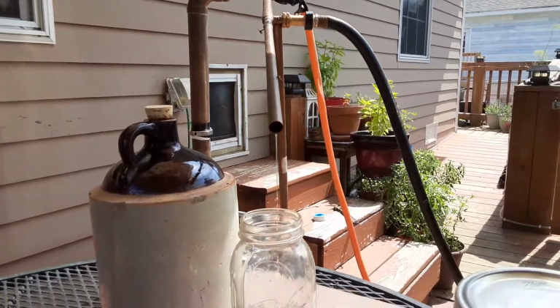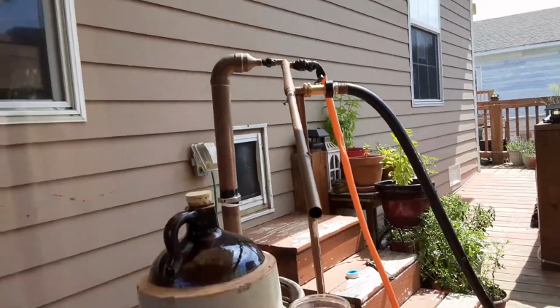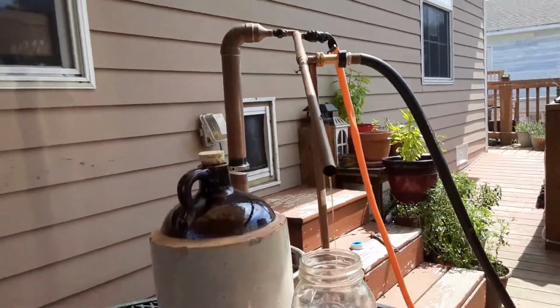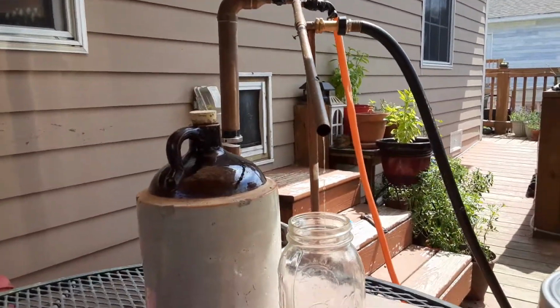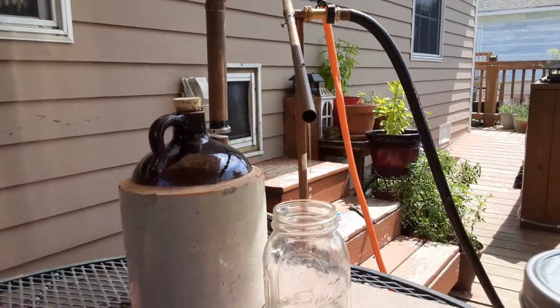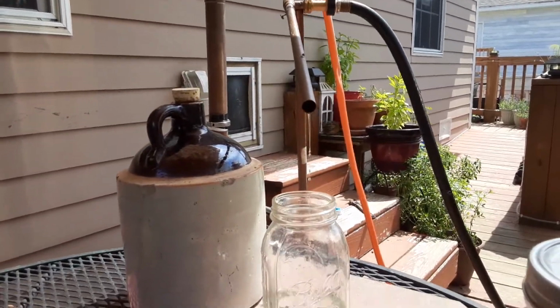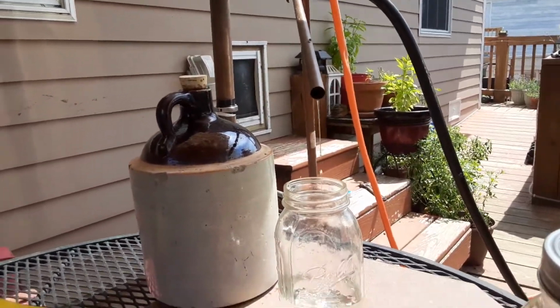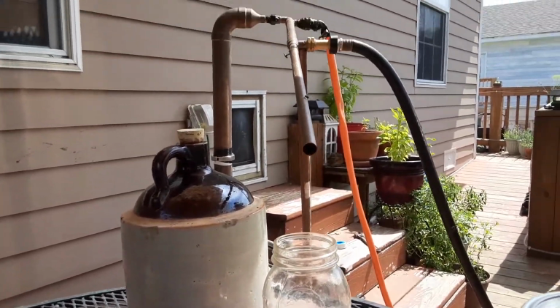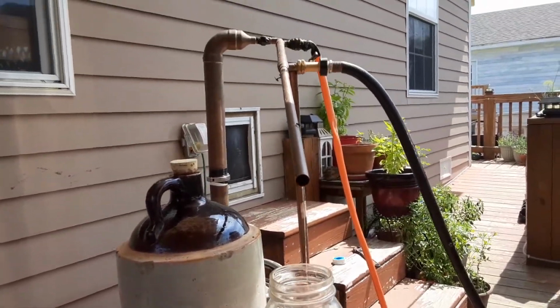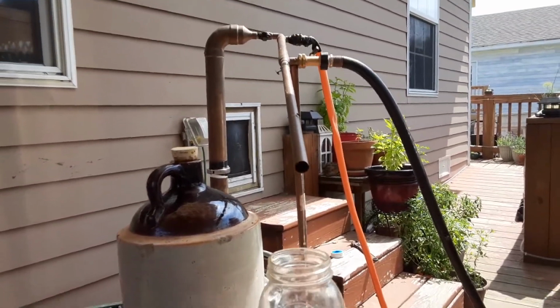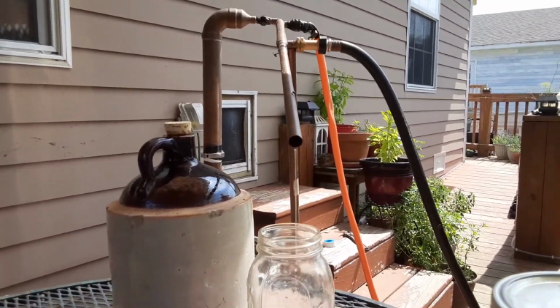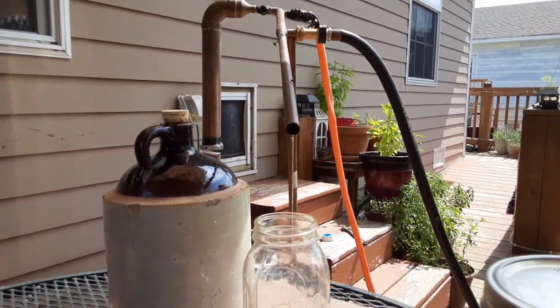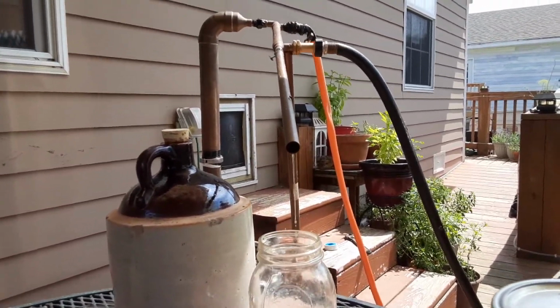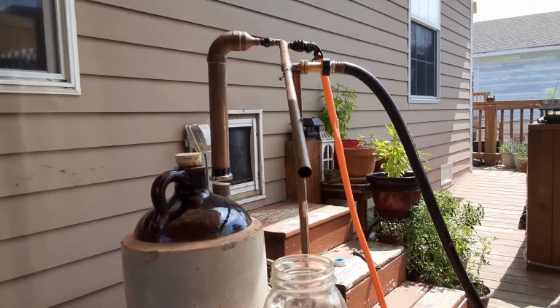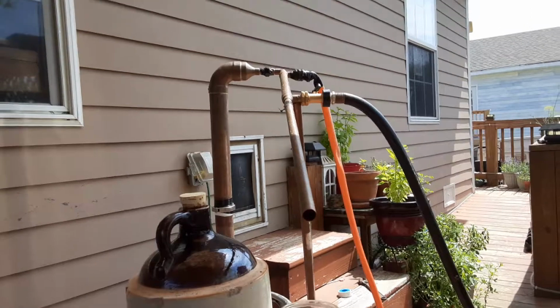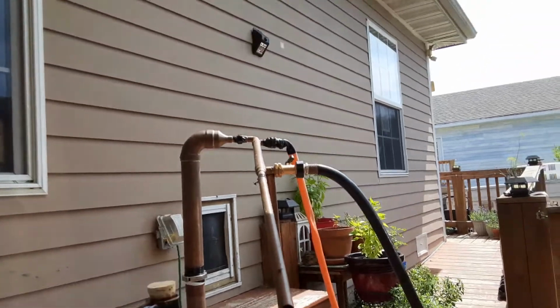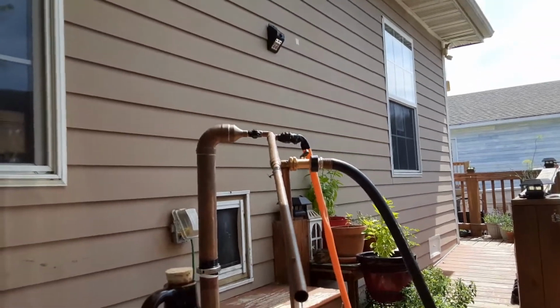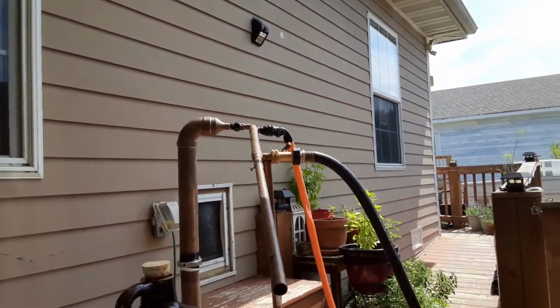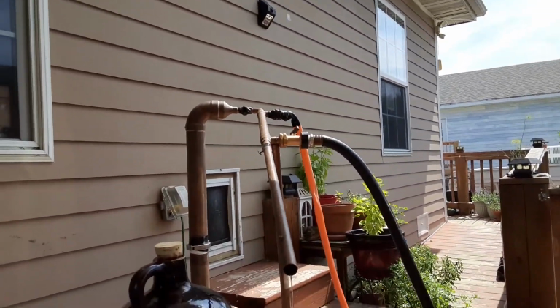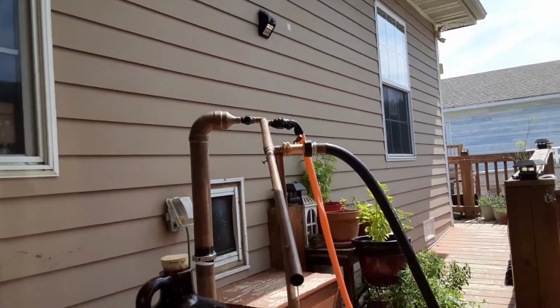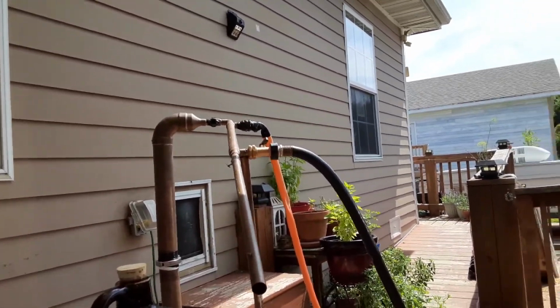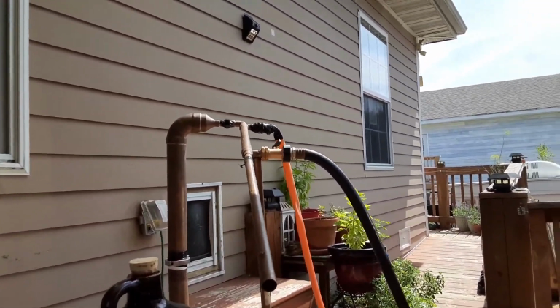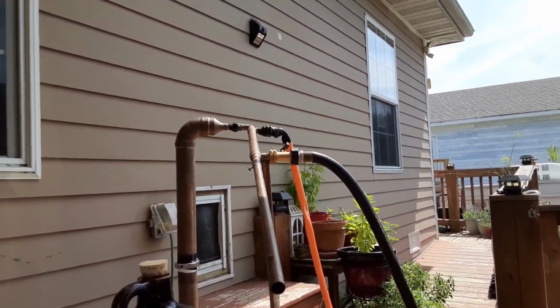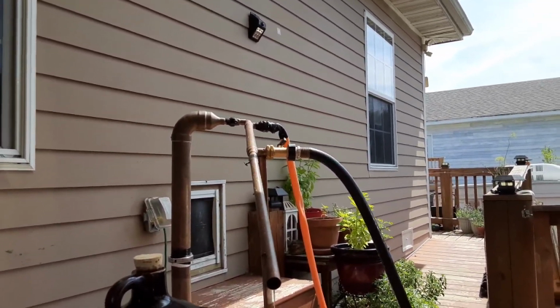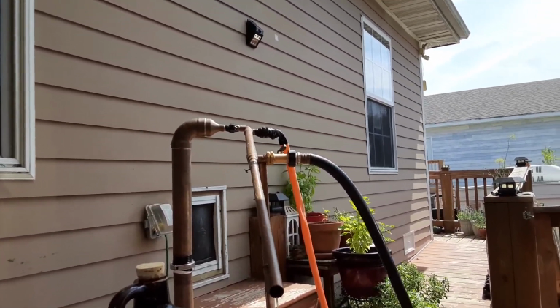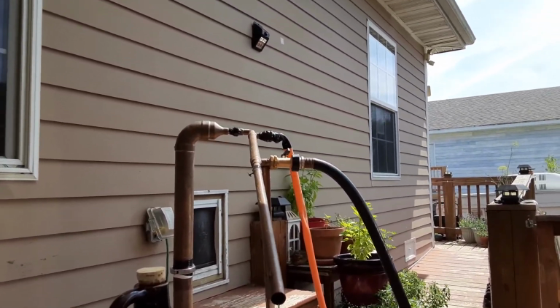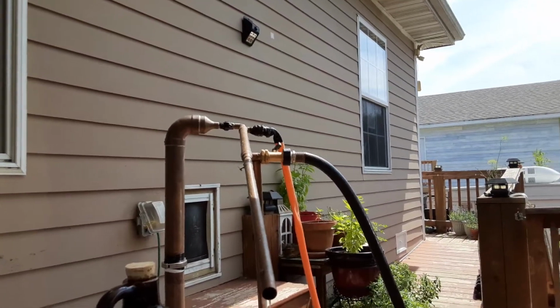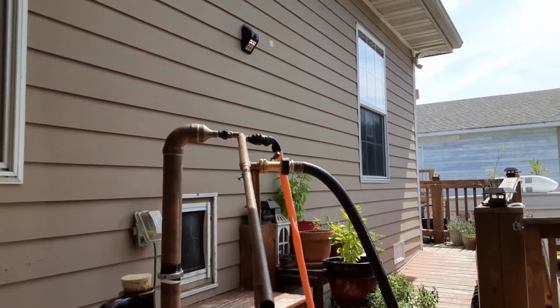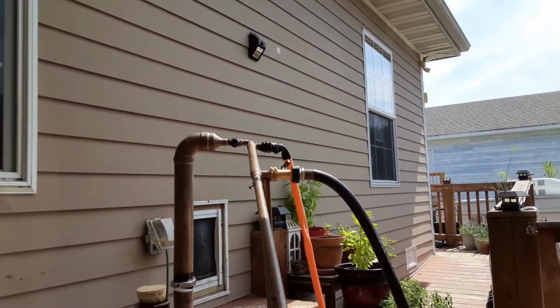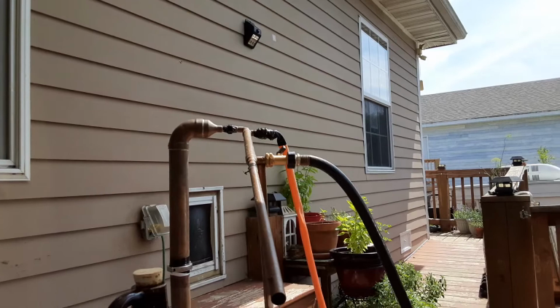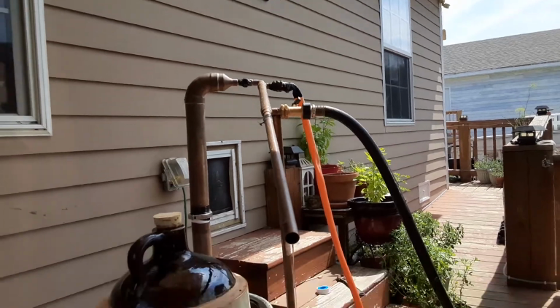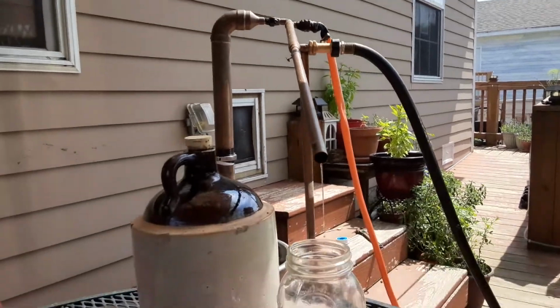Inside the copper tower there, there's a copper mesh all the way through that, and there's water running in around the inside tube right there — that cools it.